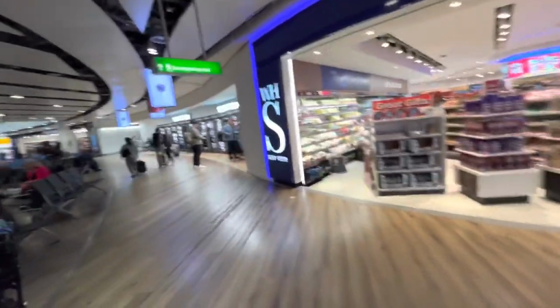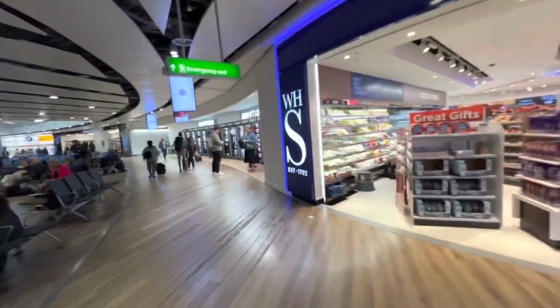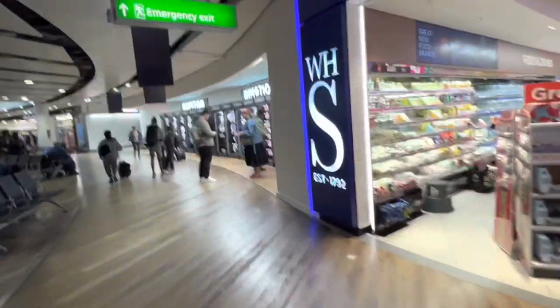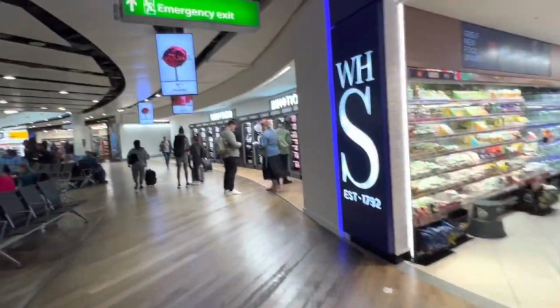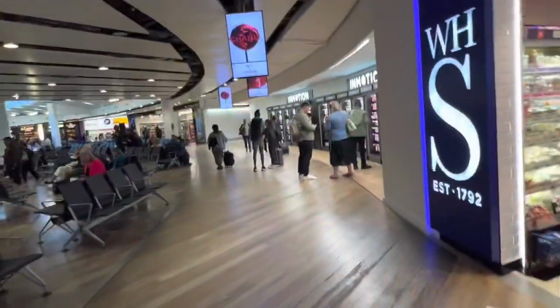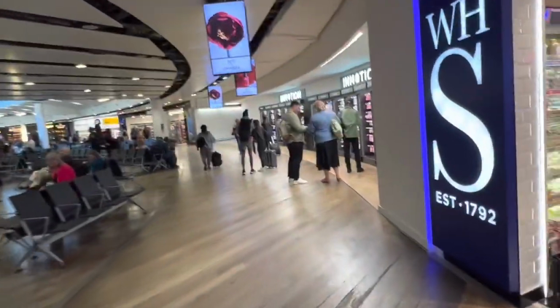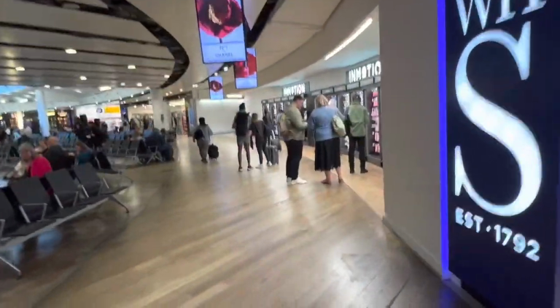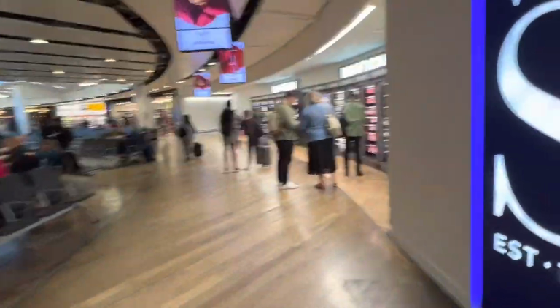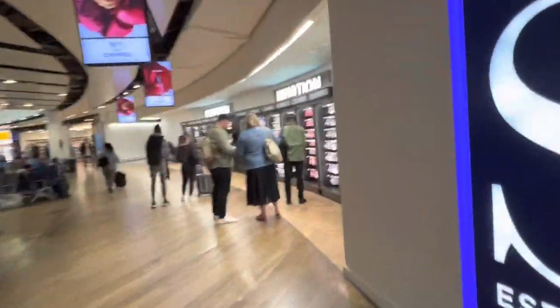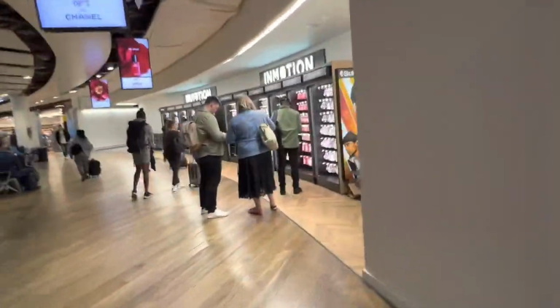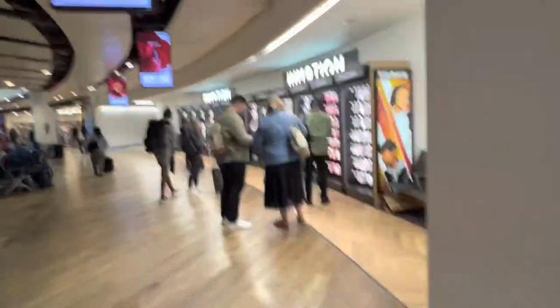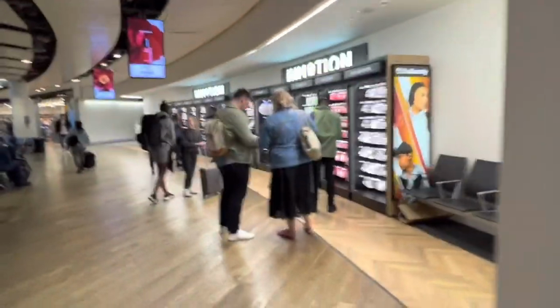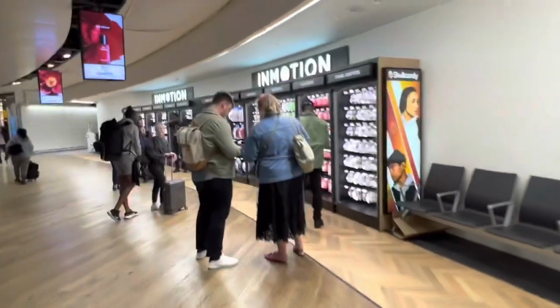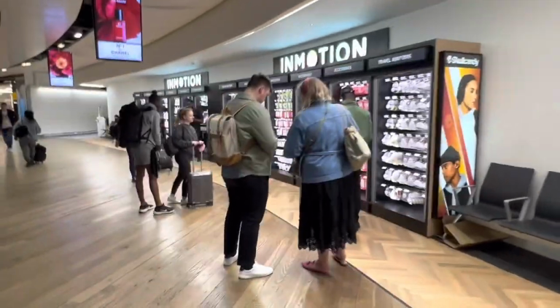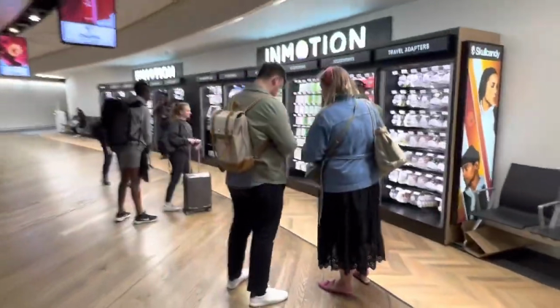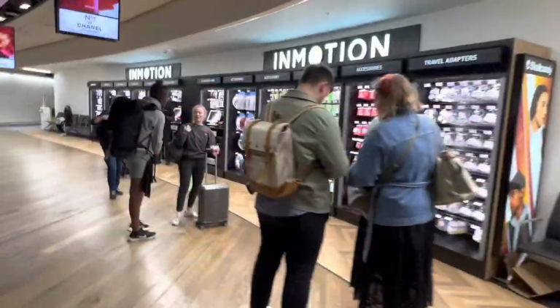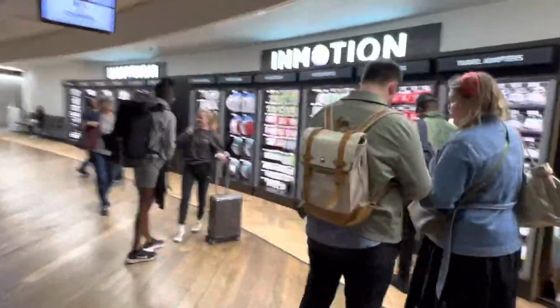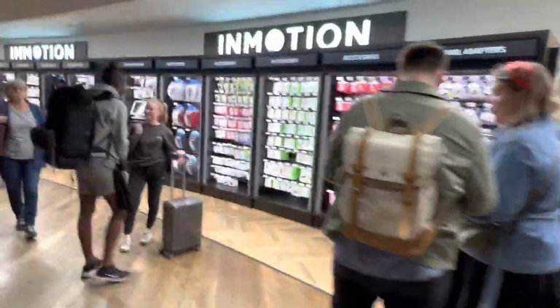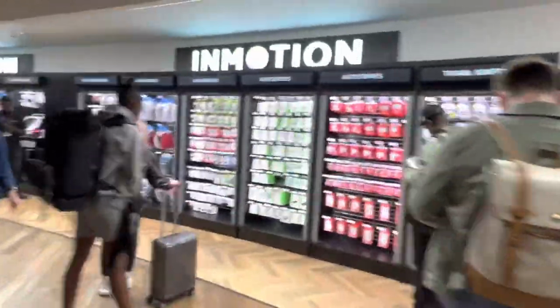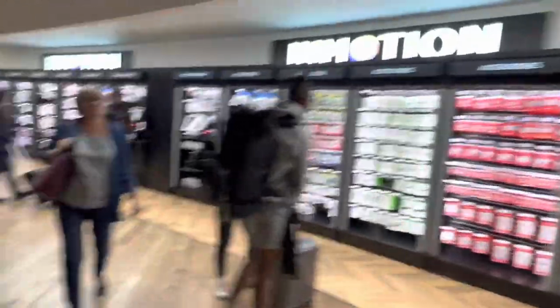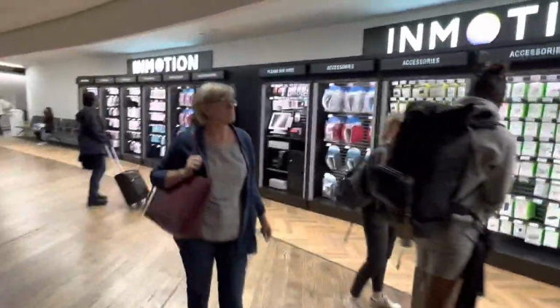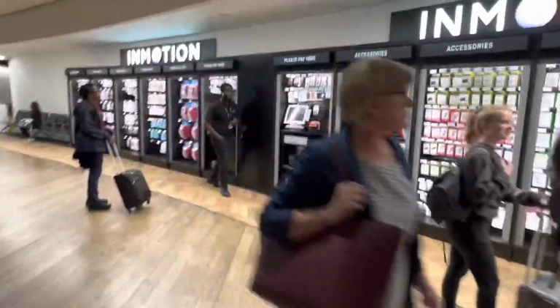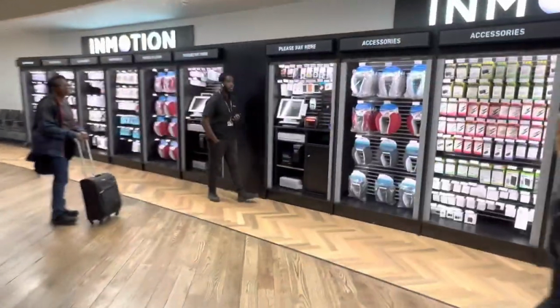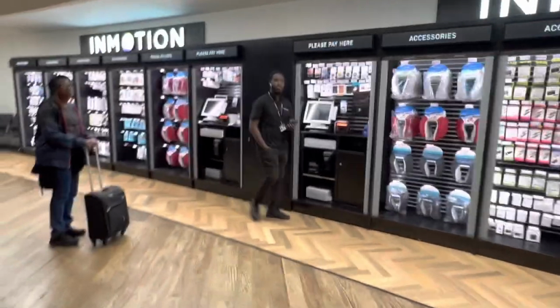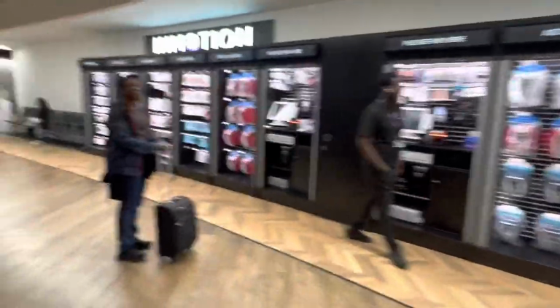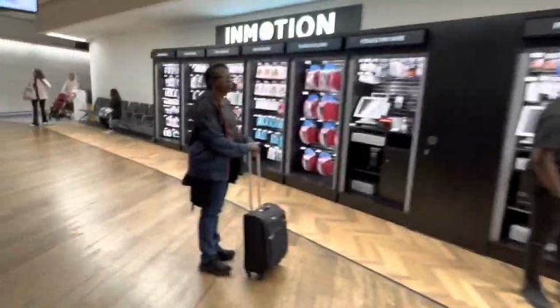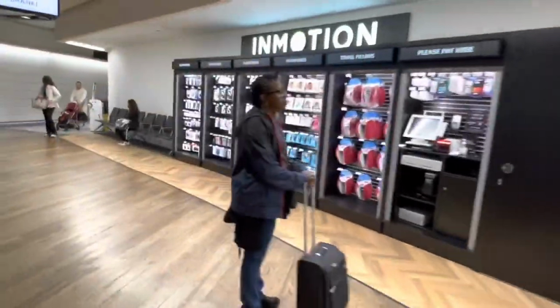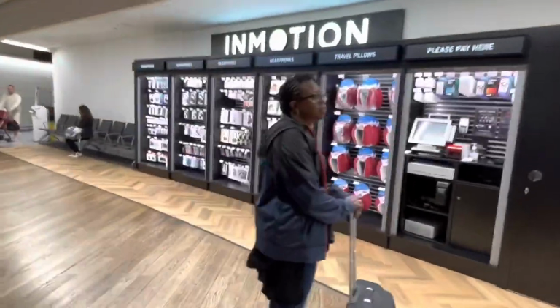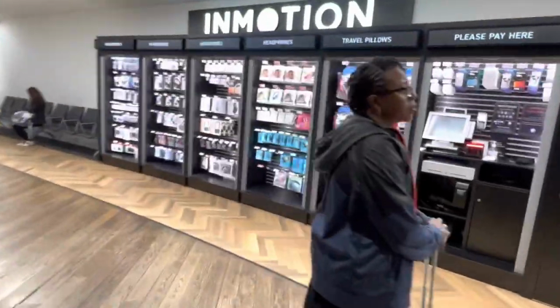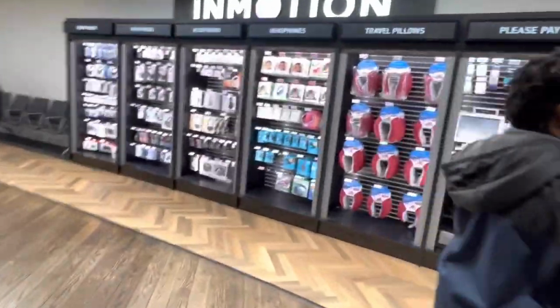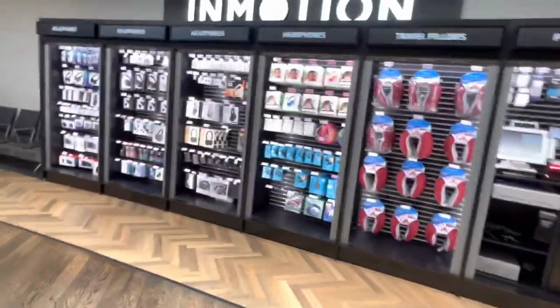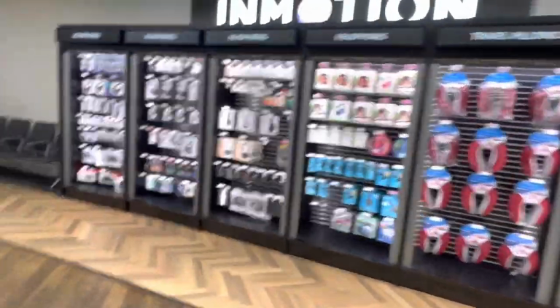We have WH Smith, which I just passed on the right. And then I keep walking — it's called InMotion. InMotion sells accessories and stuff for your mobility needs, including headphones.